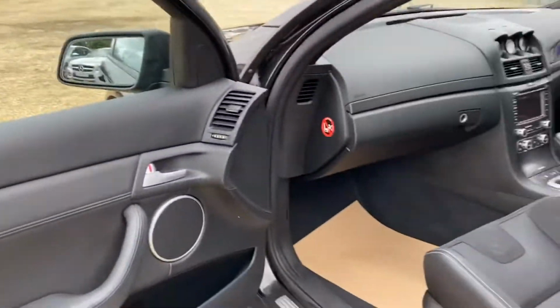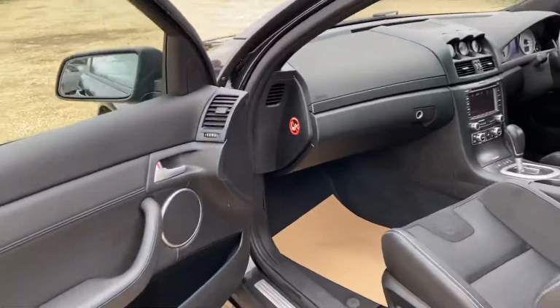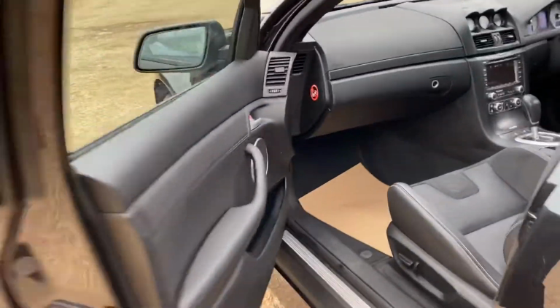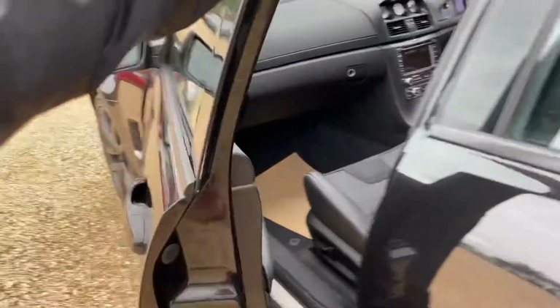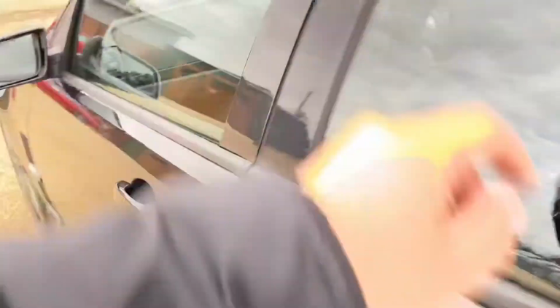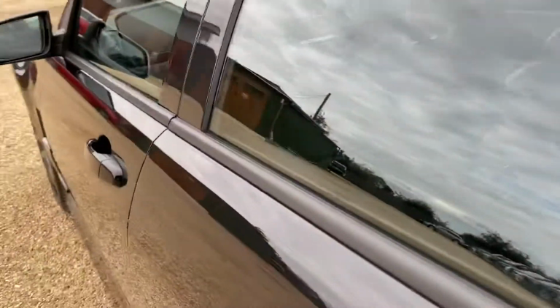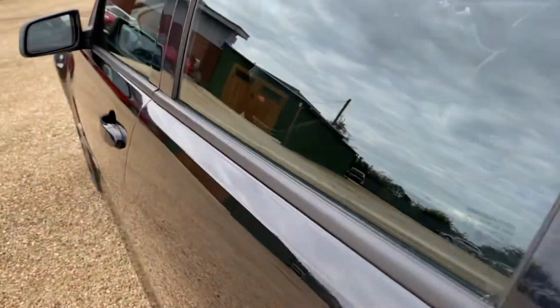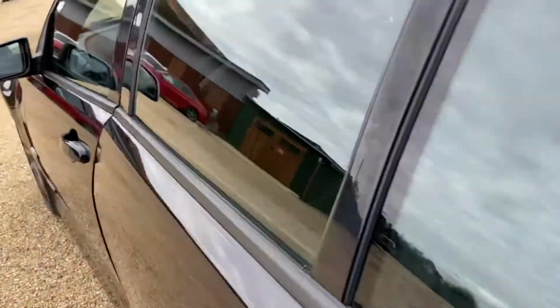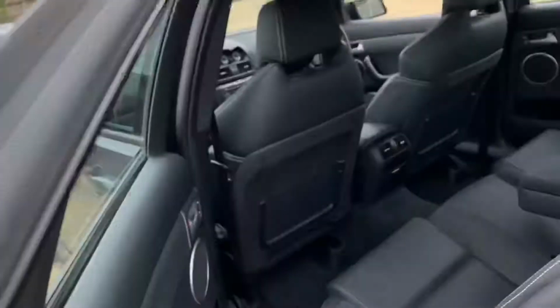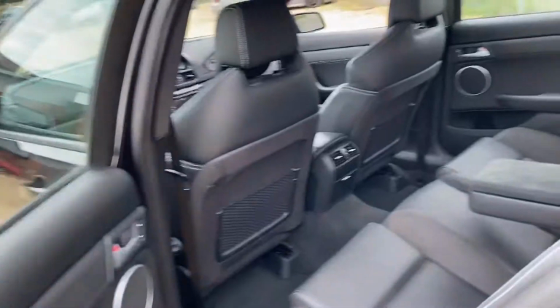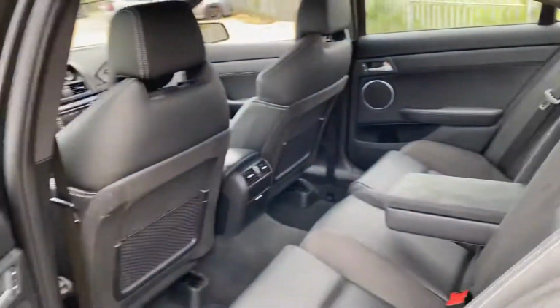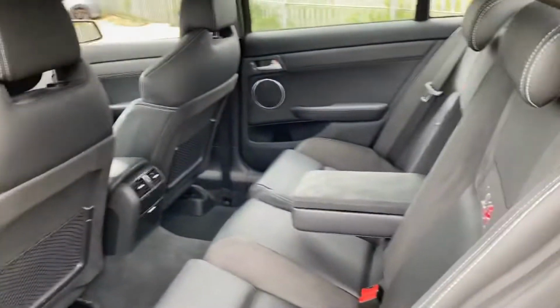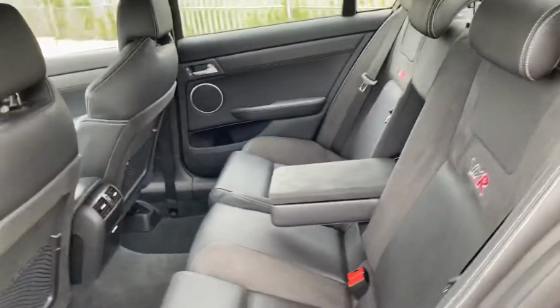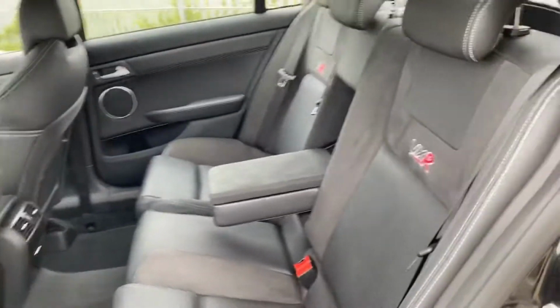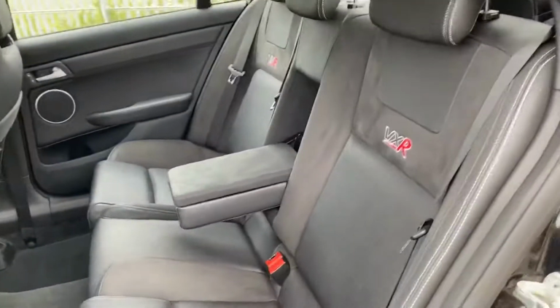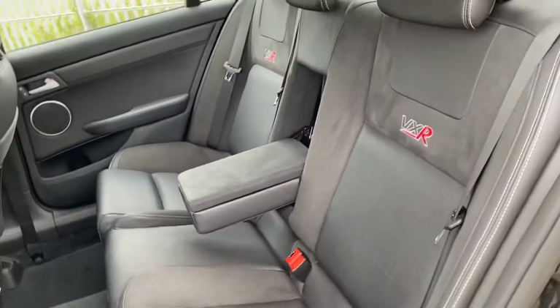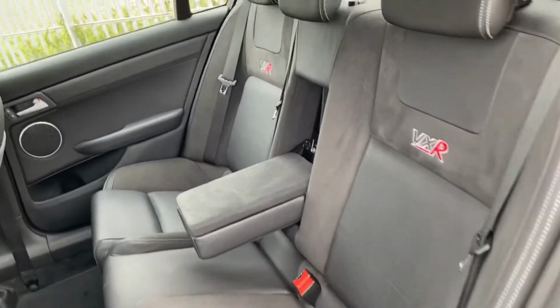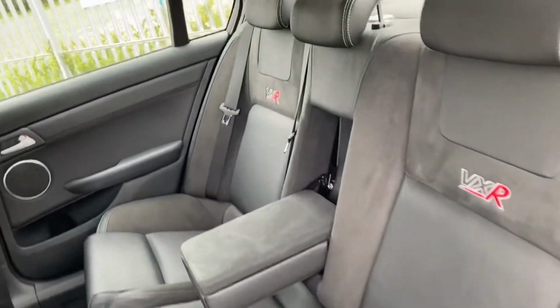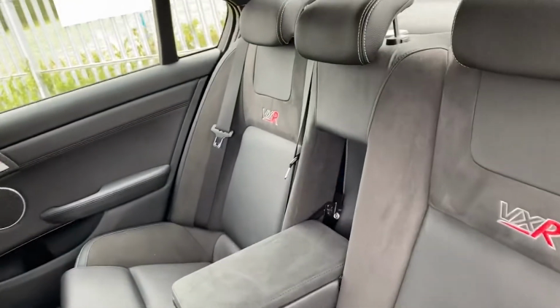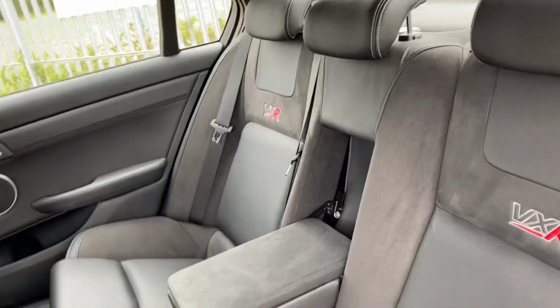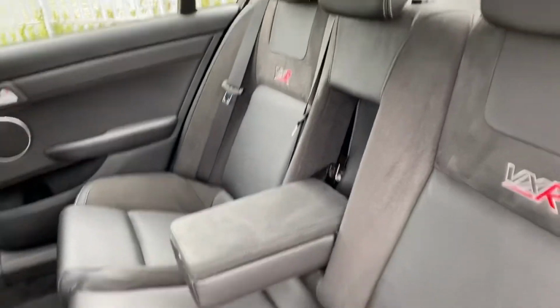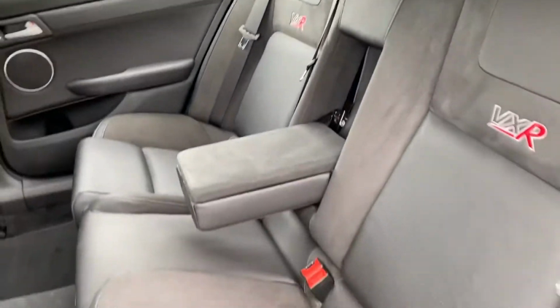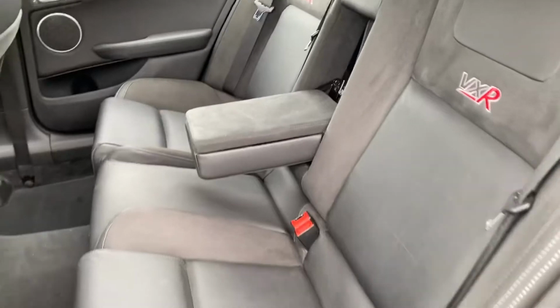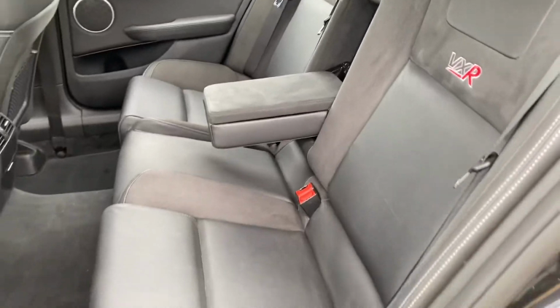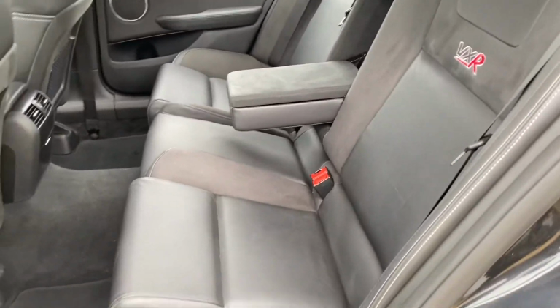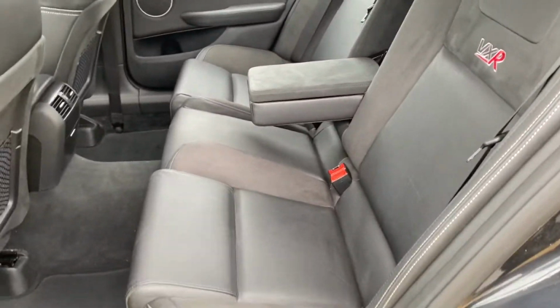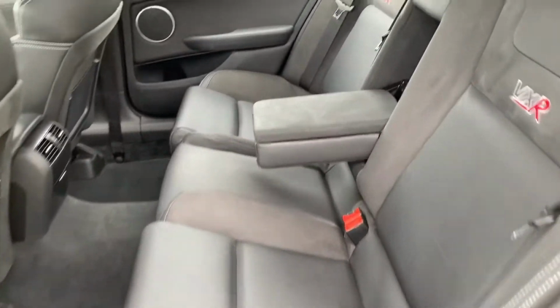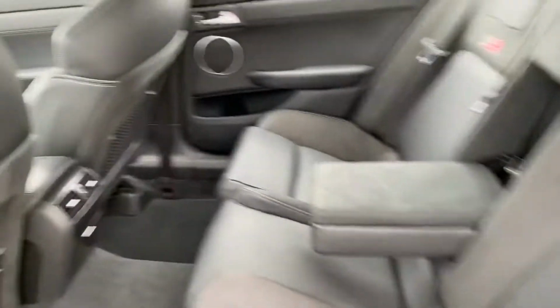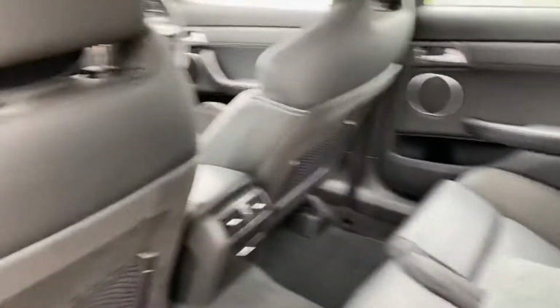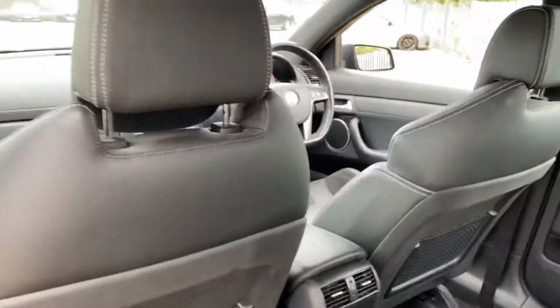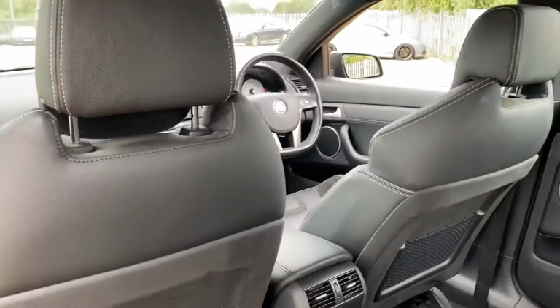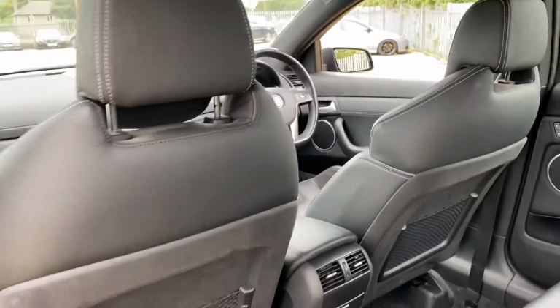If we look into the rear seats, as you can see the rear seats are also in very good condition, as well as the back of the seats here.